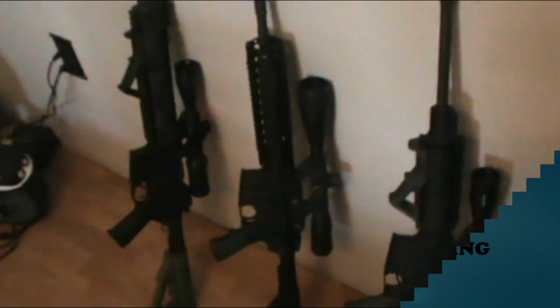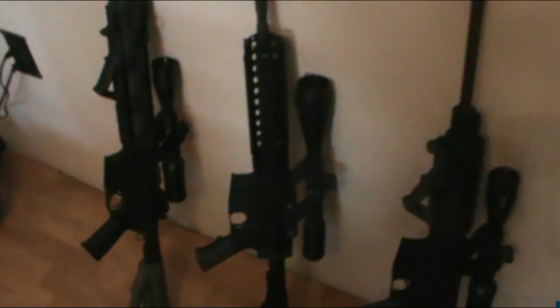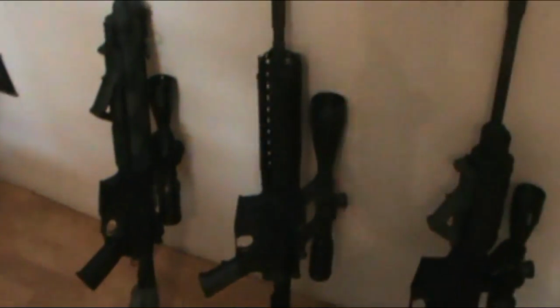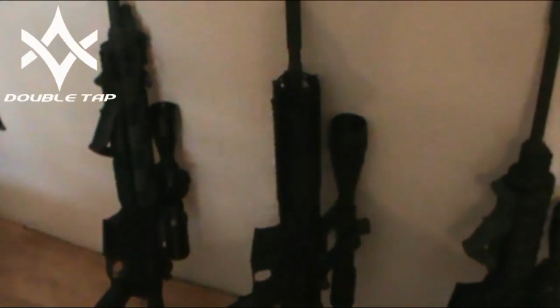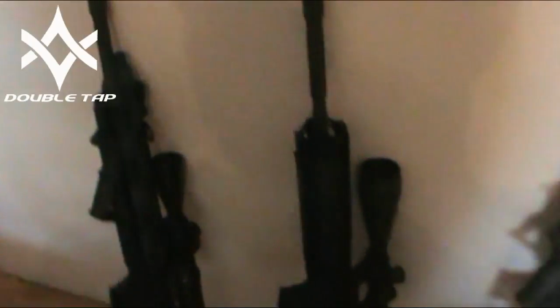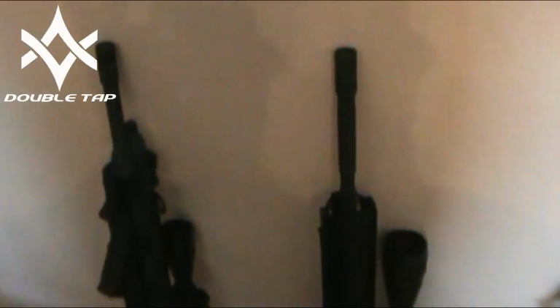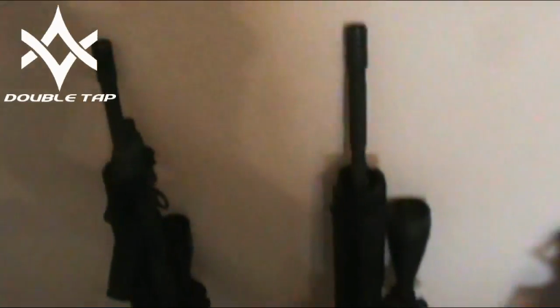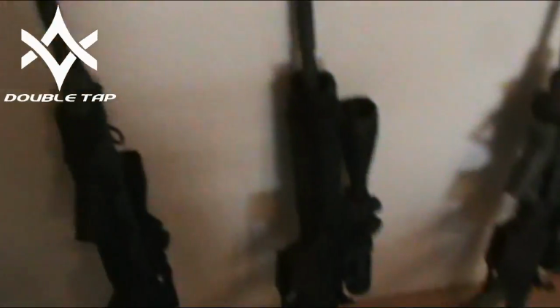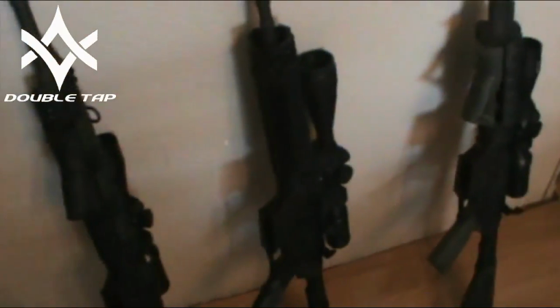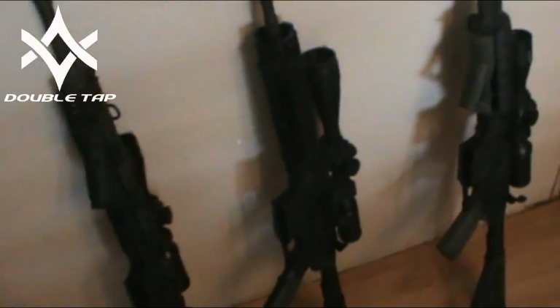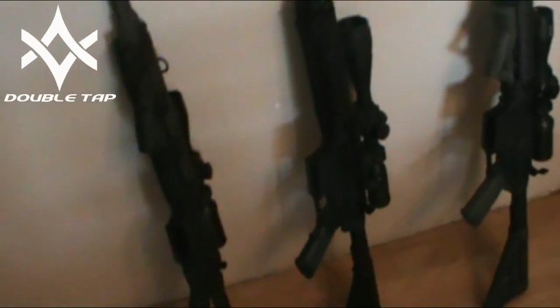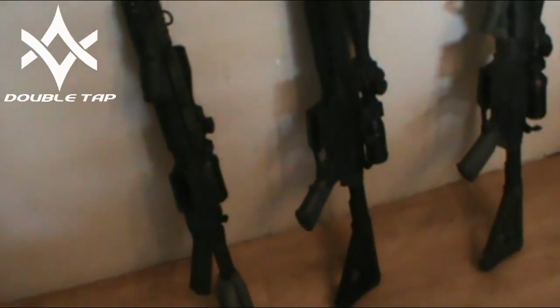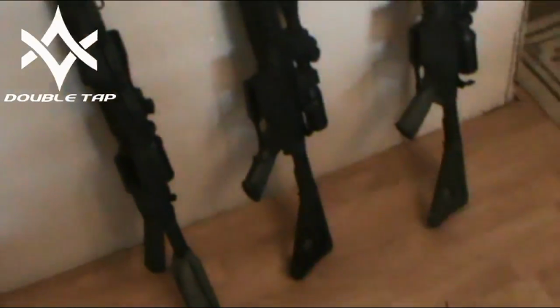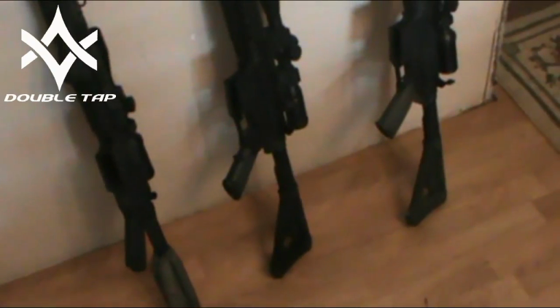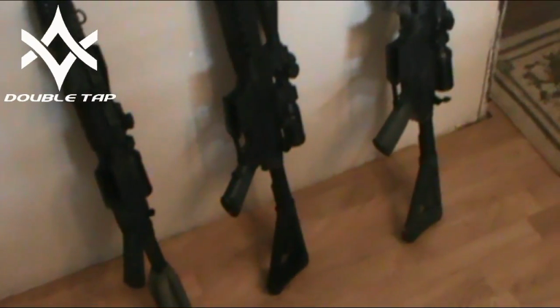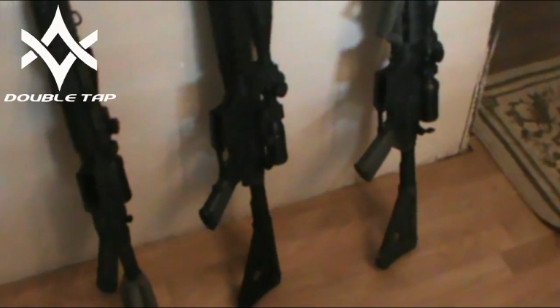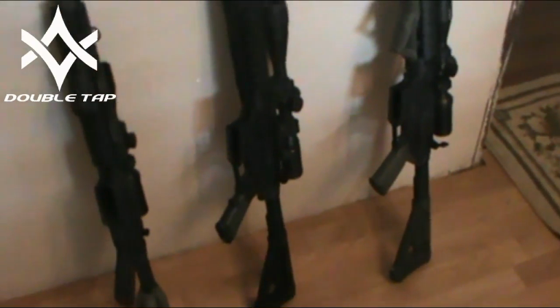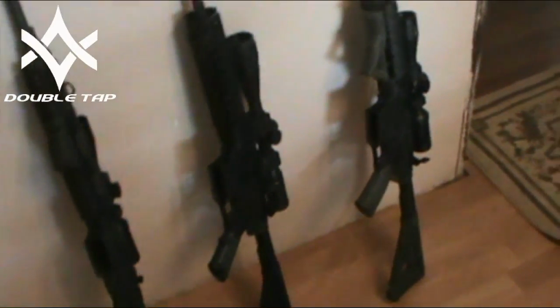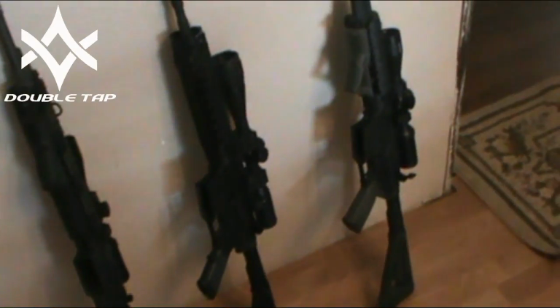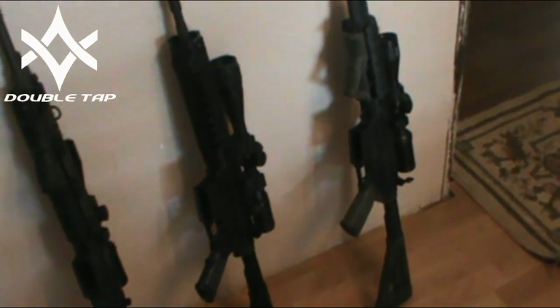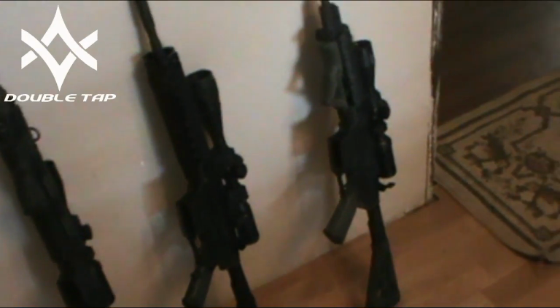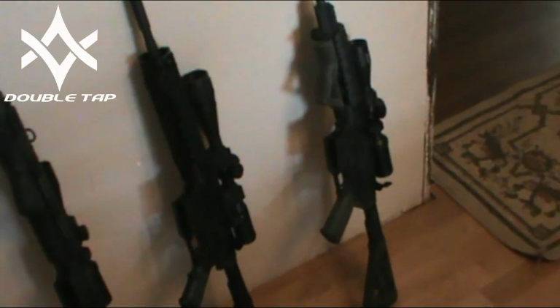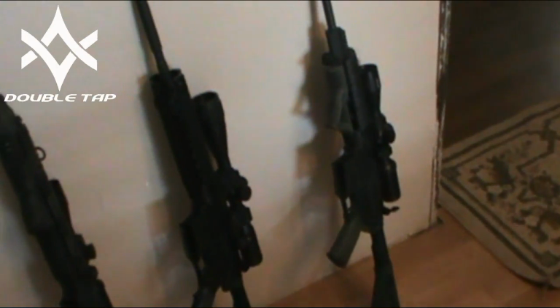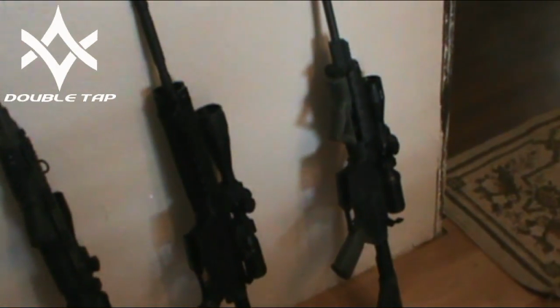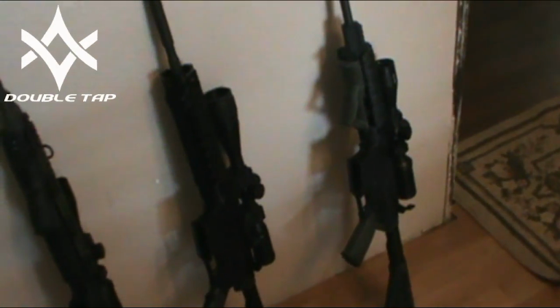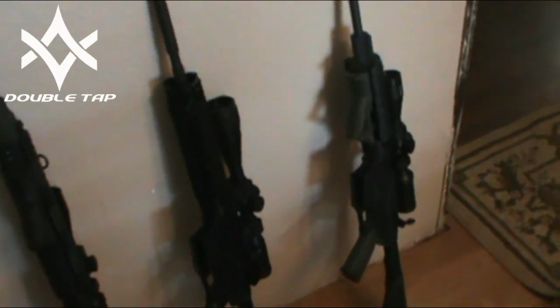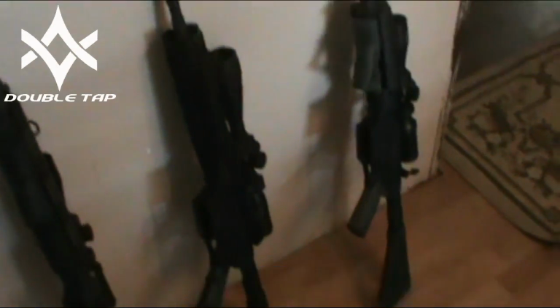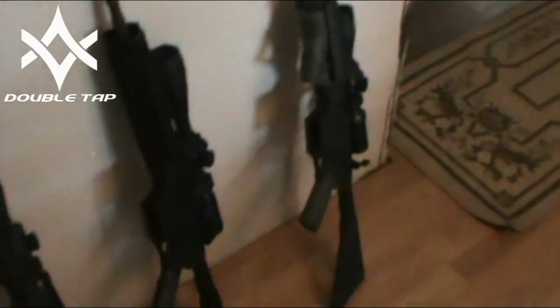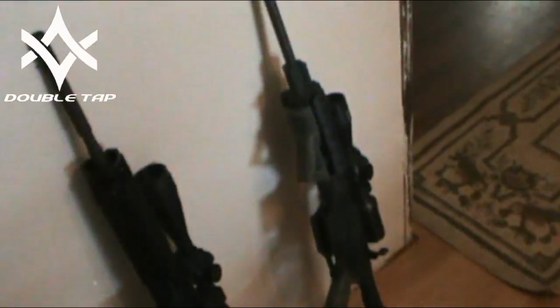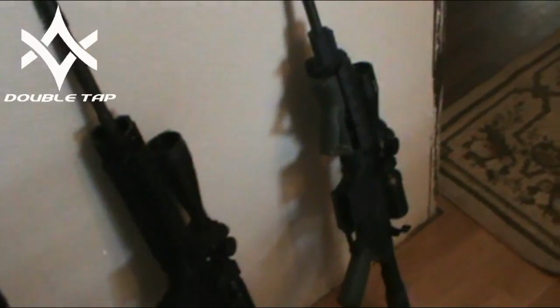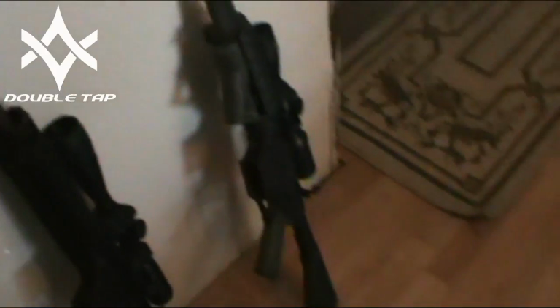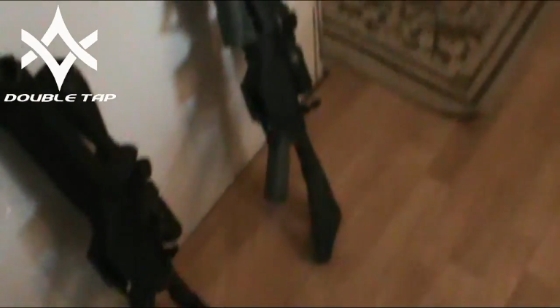Howdy guys, Mac from DoubleTap. Before I get into the PowerPoint part of this video, I wanted to show you guys the three different rifles we used.